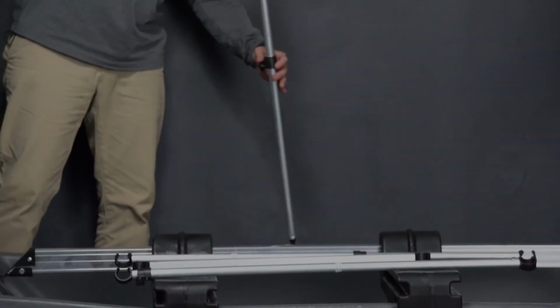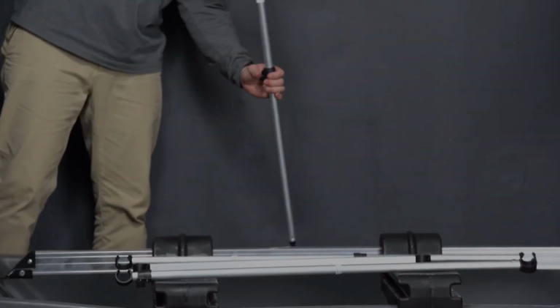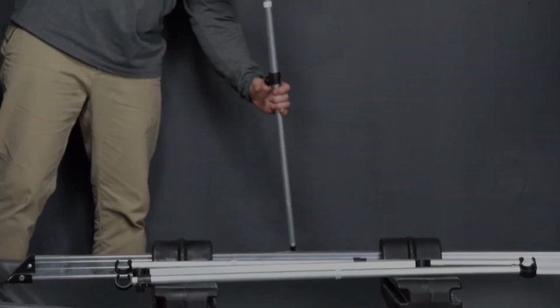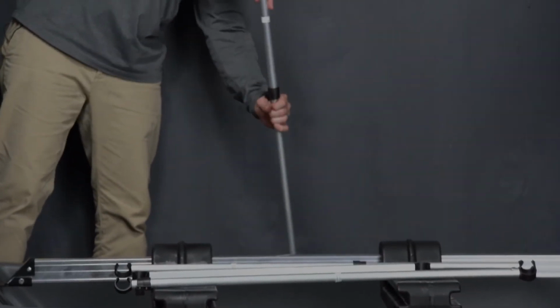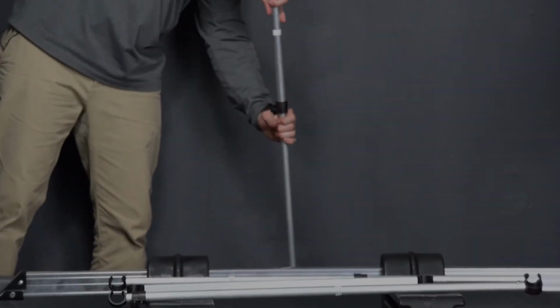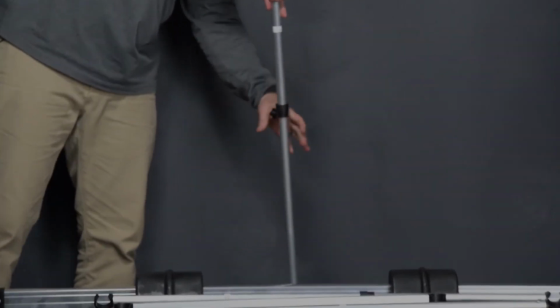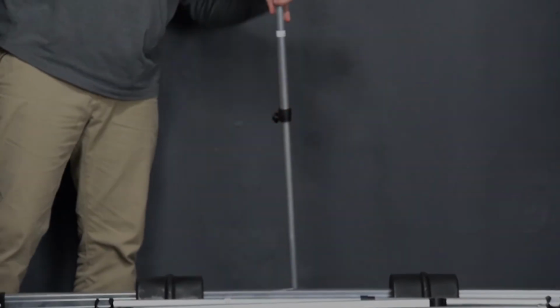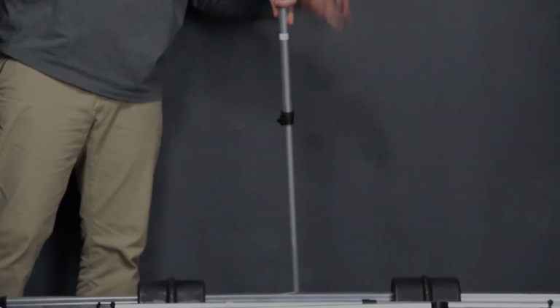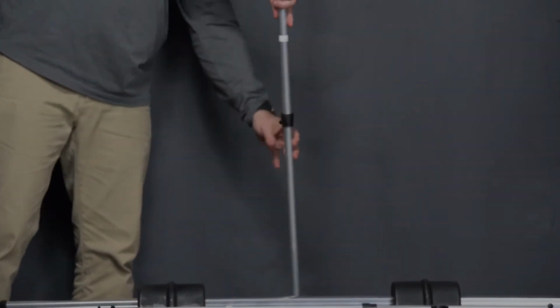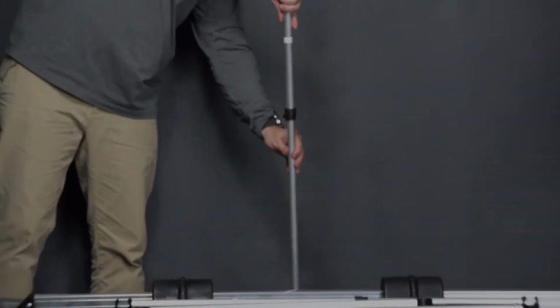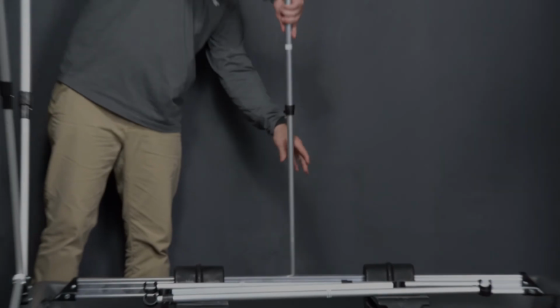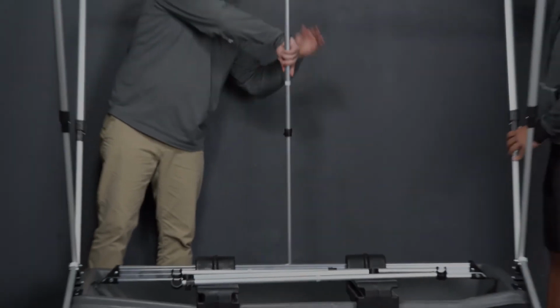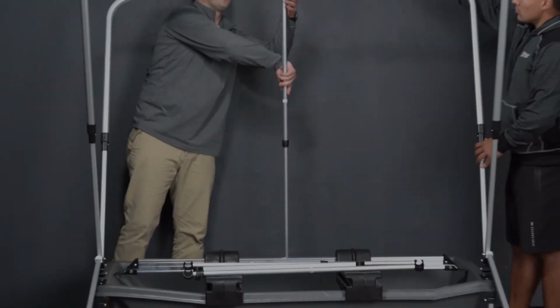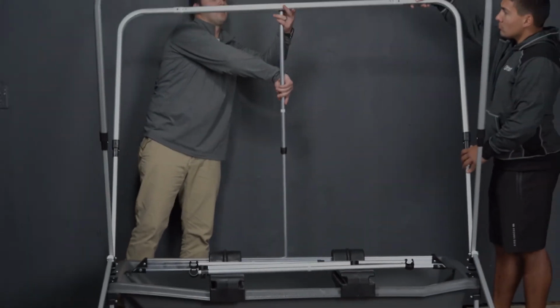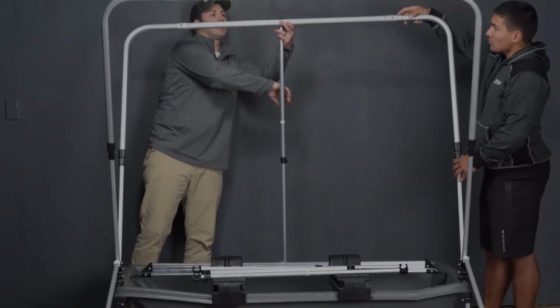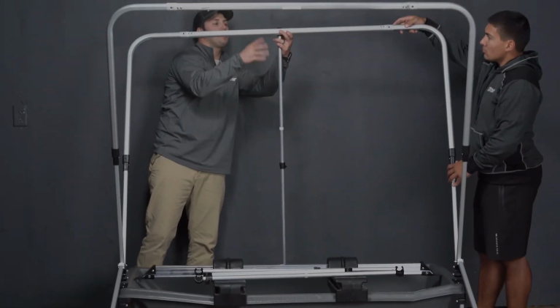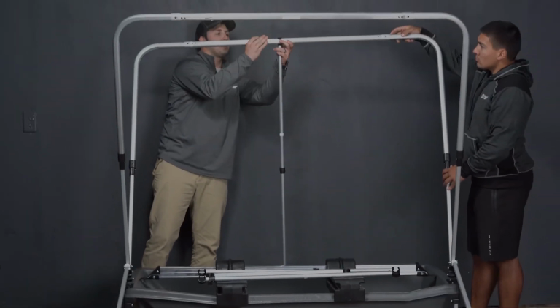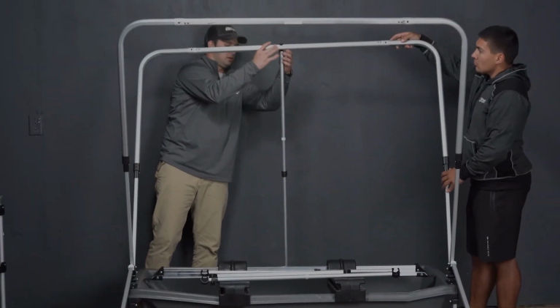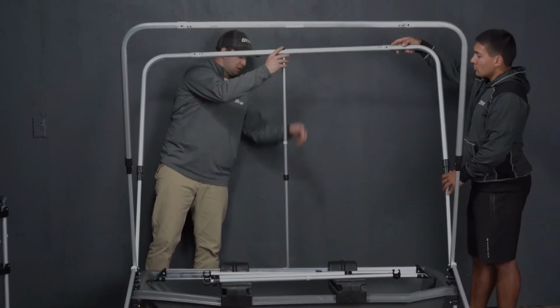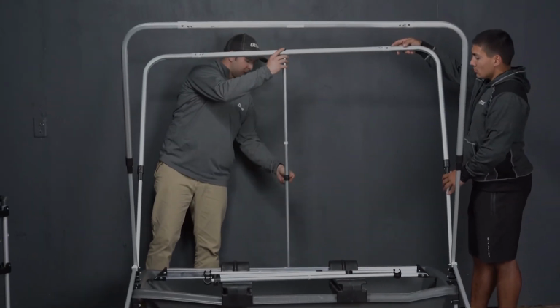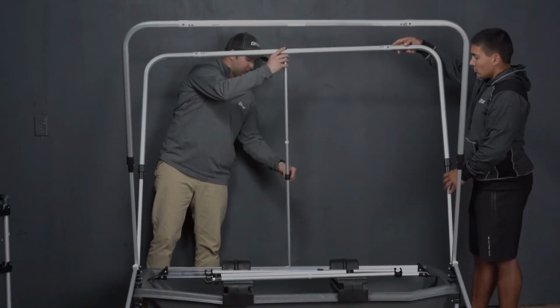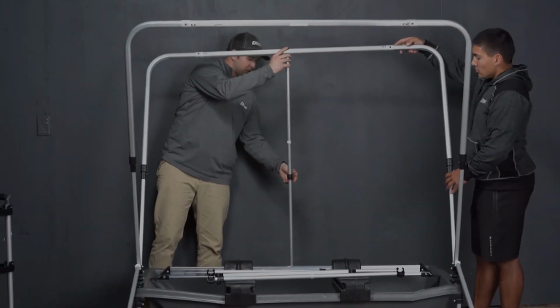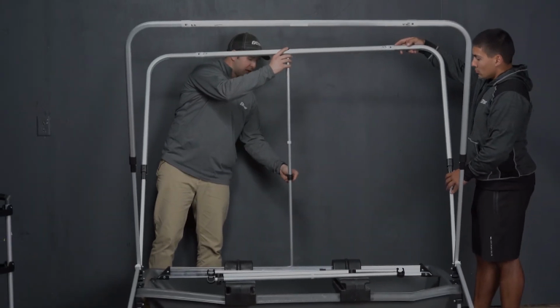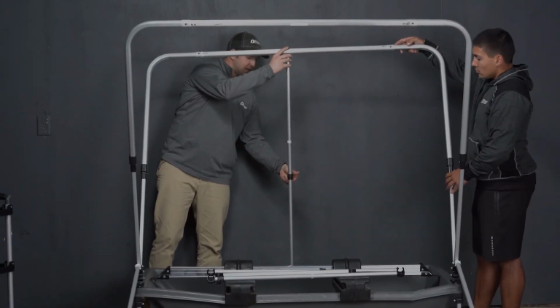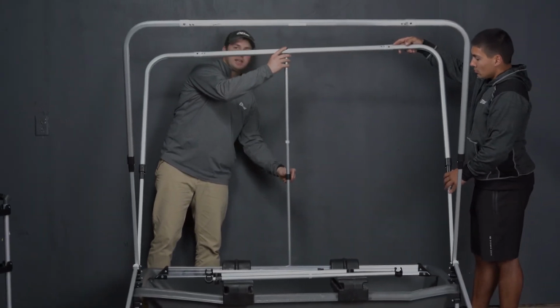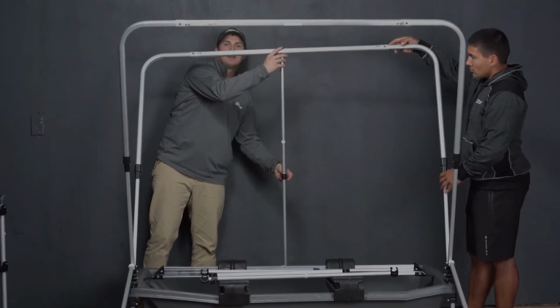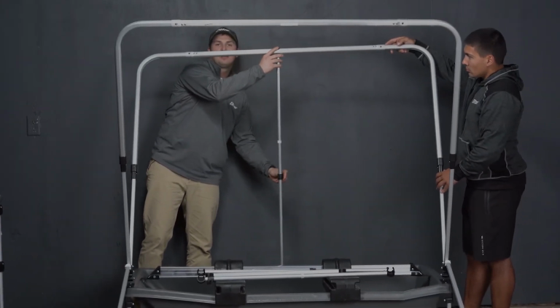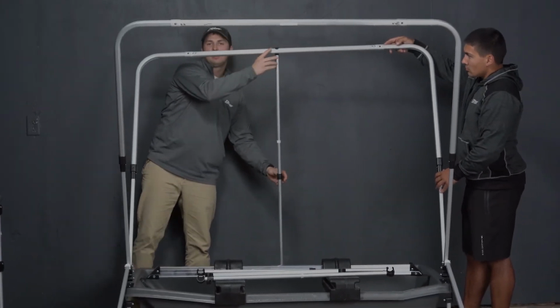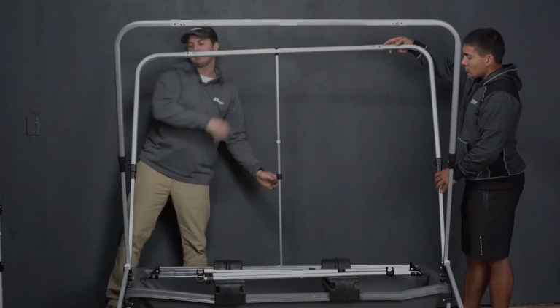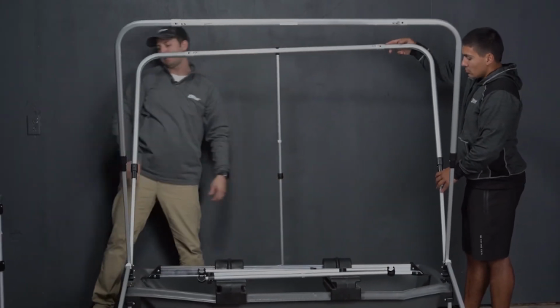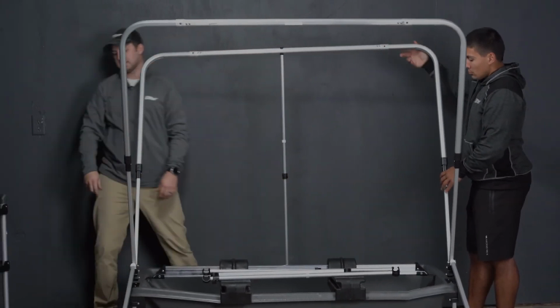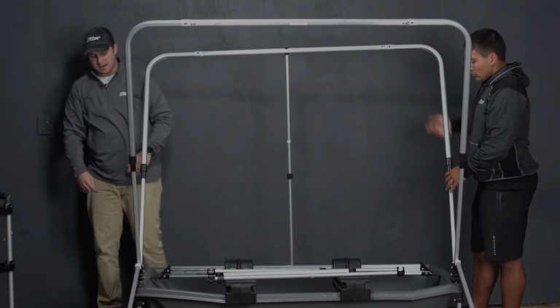We're going to insert that into the hole, expand it here and clip it in, slightly tightening the plastic knob.